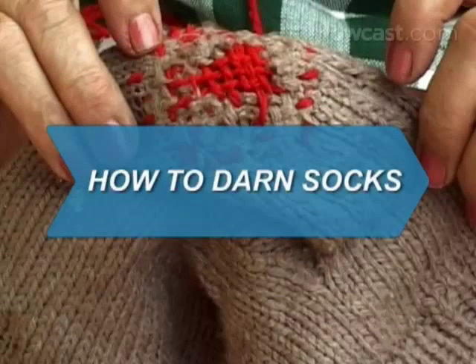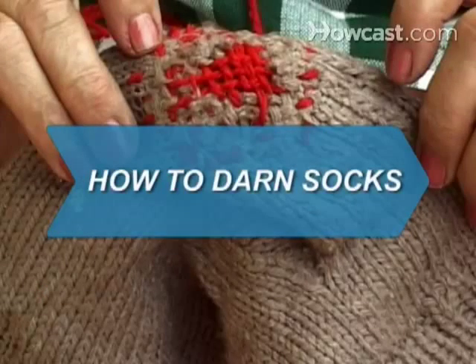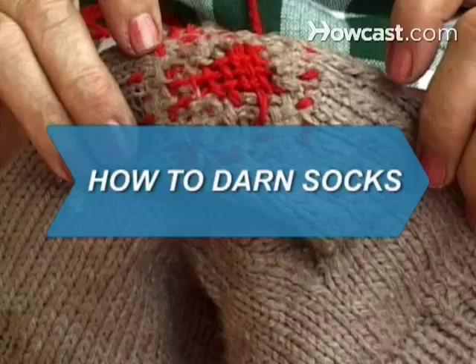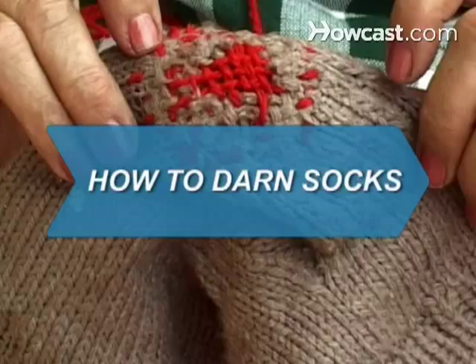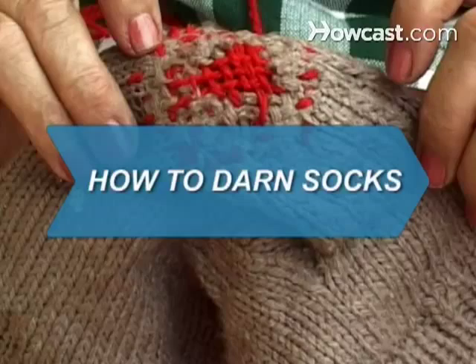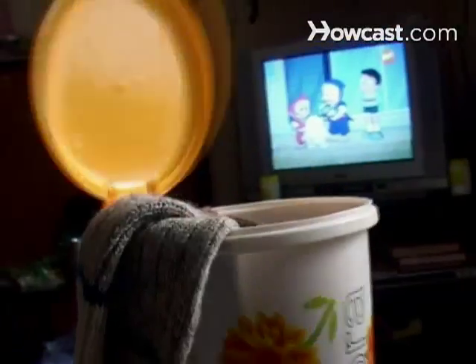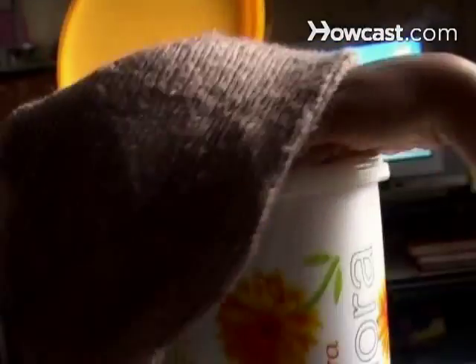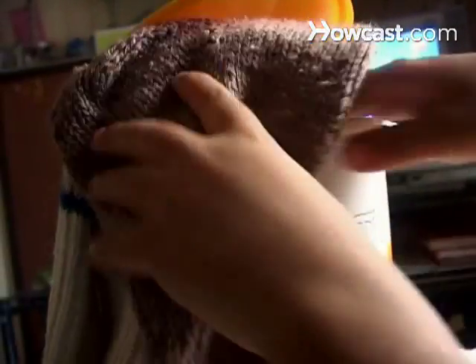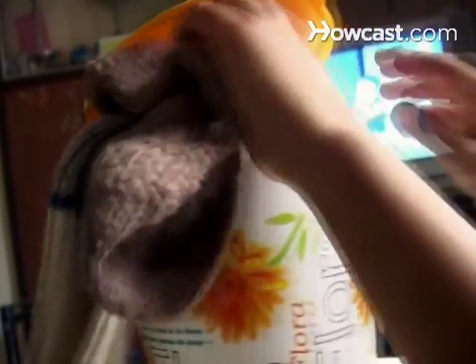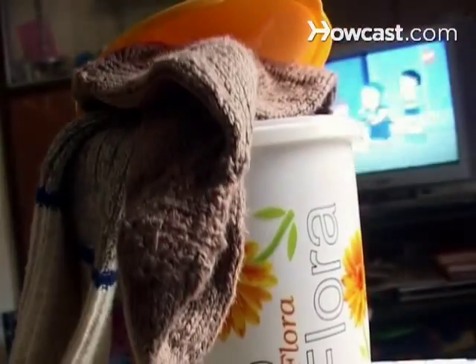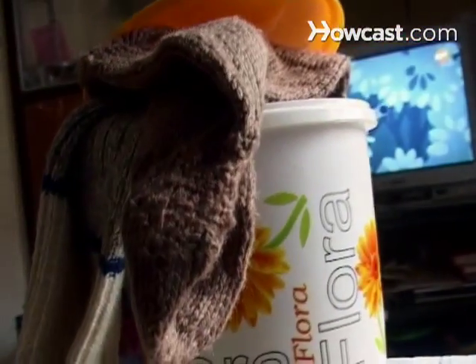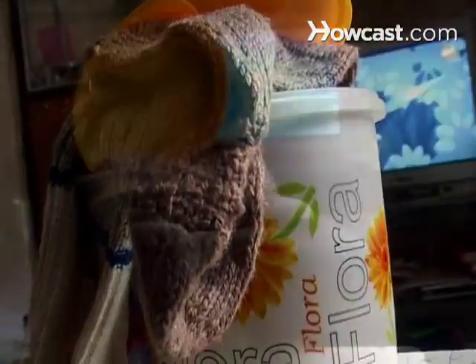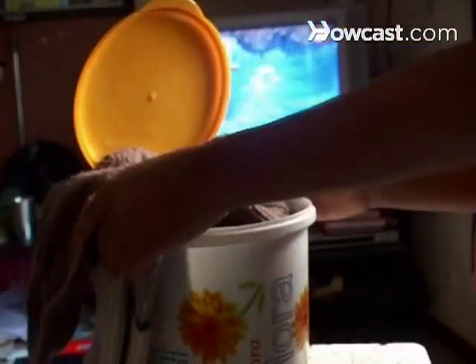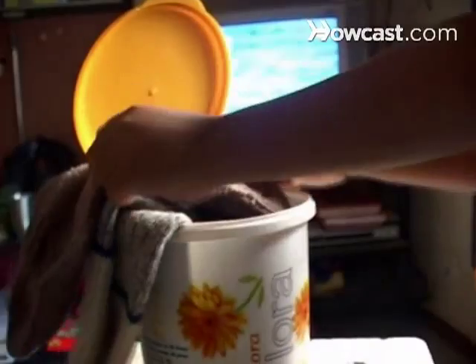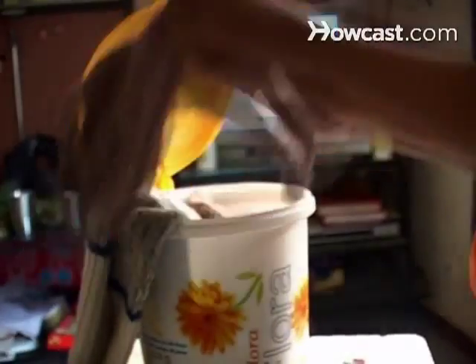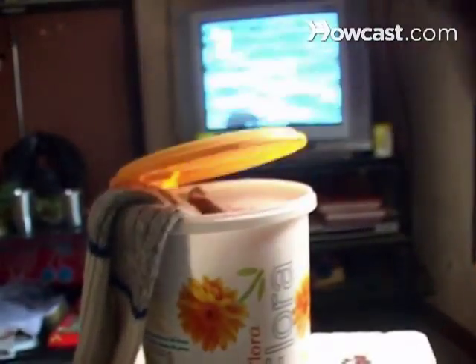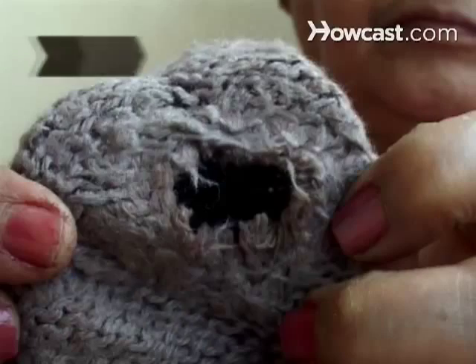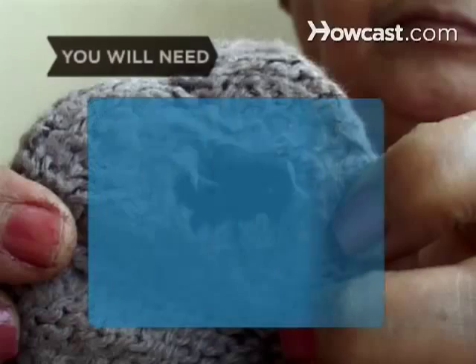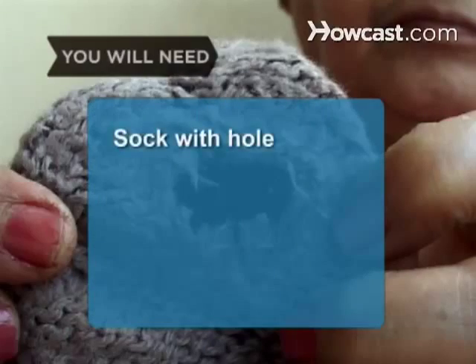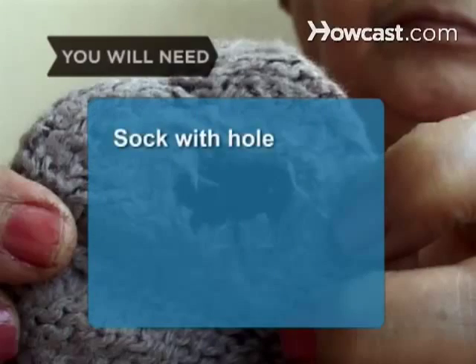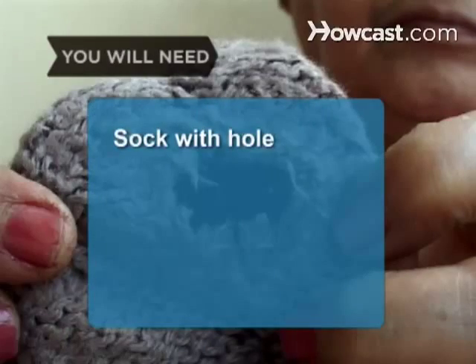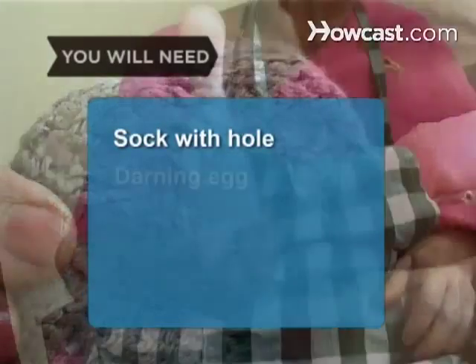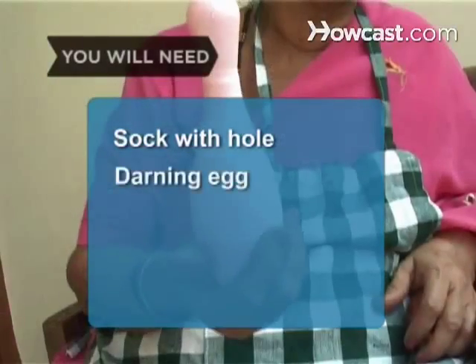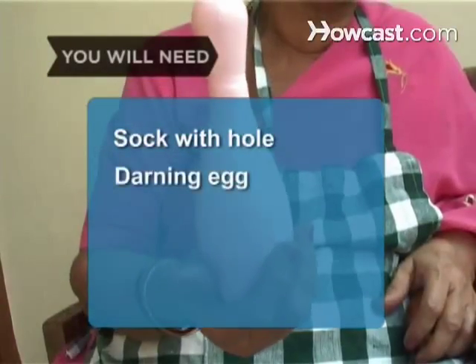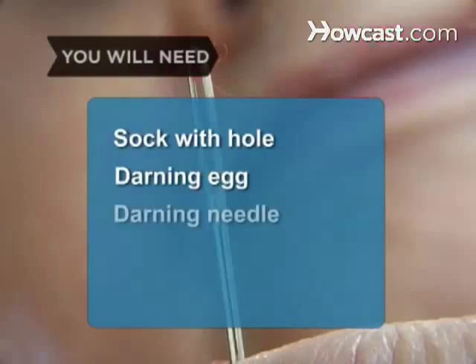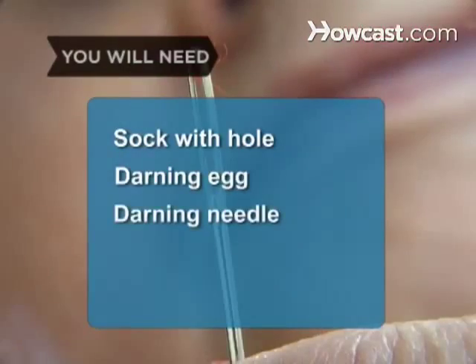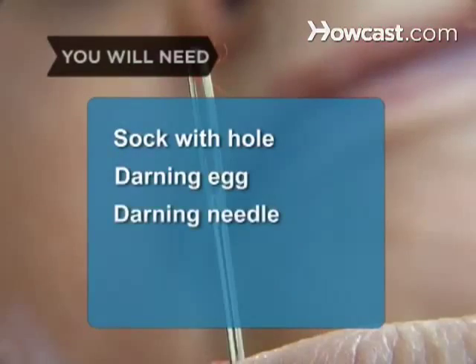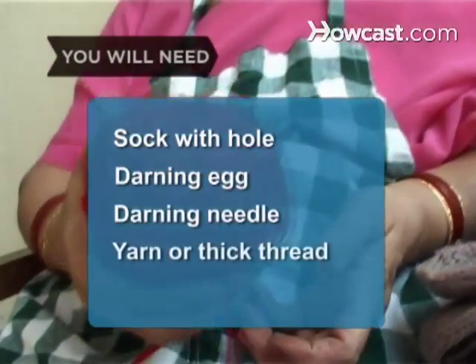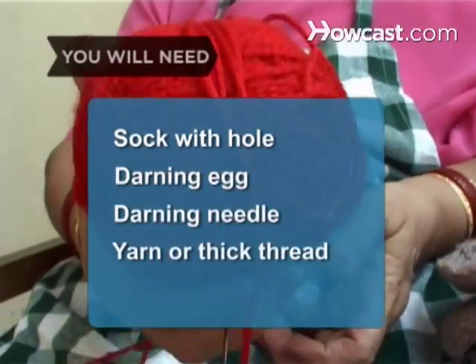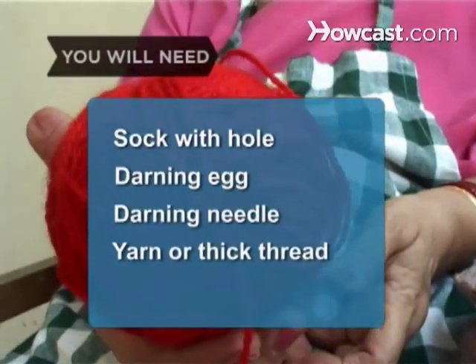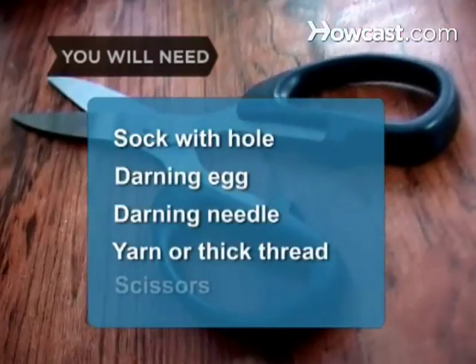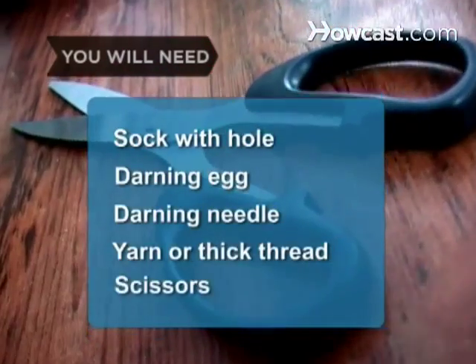How to Darn Socks. Quit damning your socks to the garbage and darn them right back to the sock drawer instead. You will need: a sock with a hole in it, a darning egg, a darning needle, yarn or thick thread, and scissors.